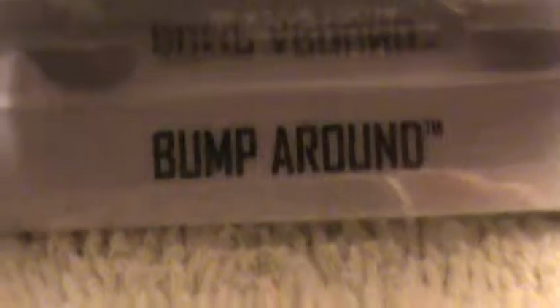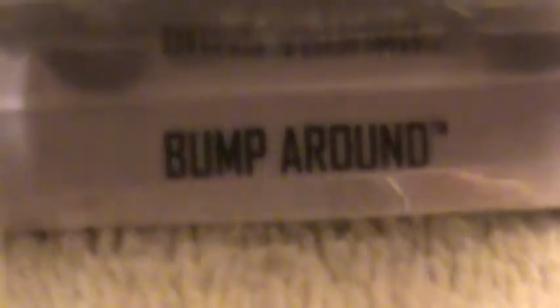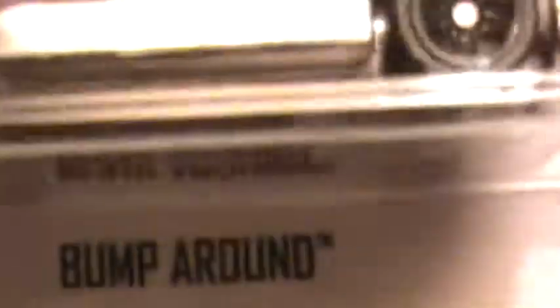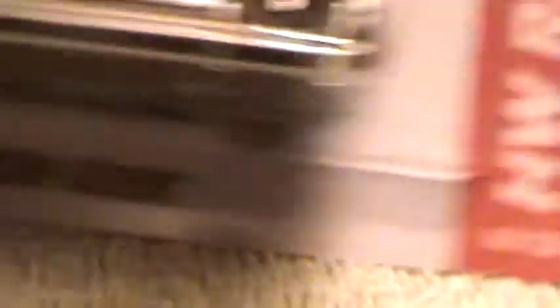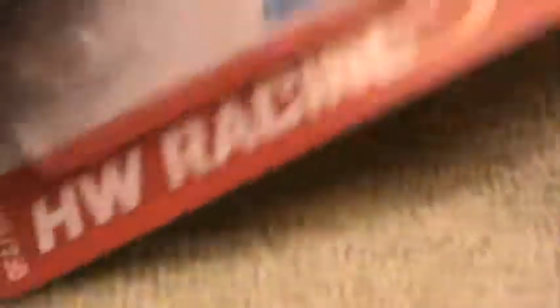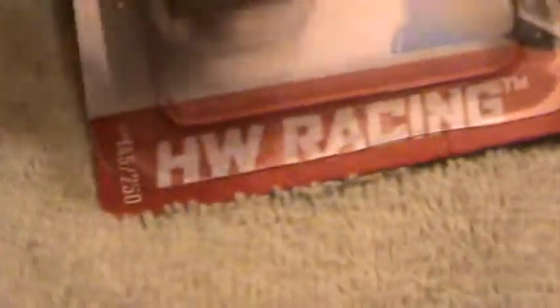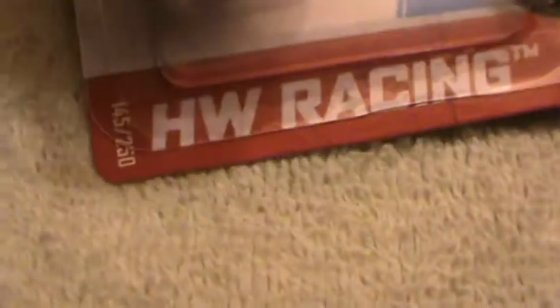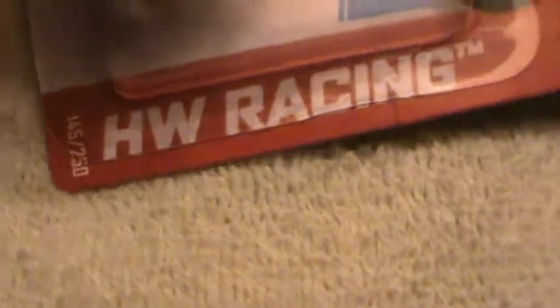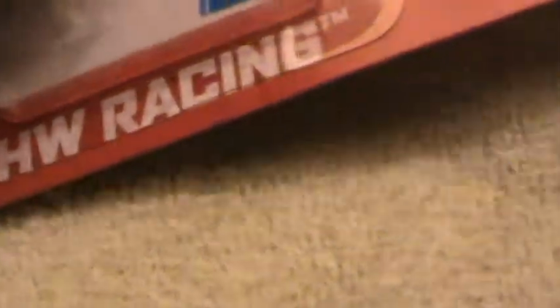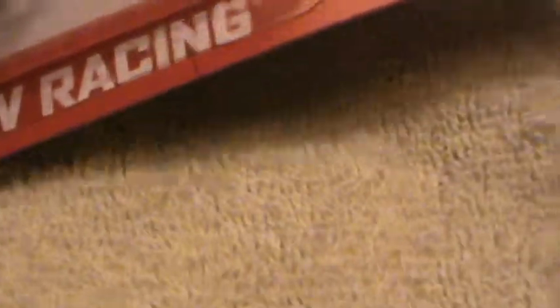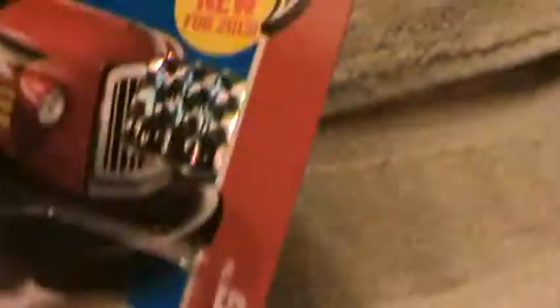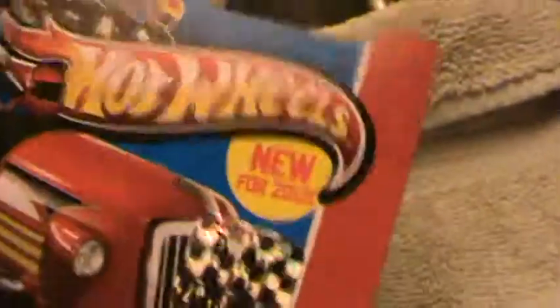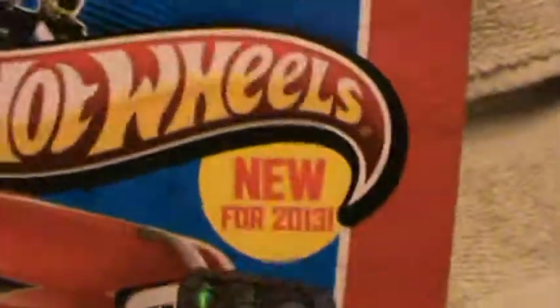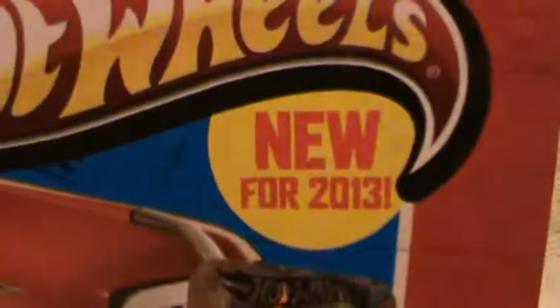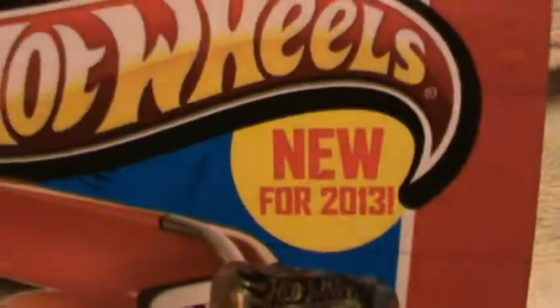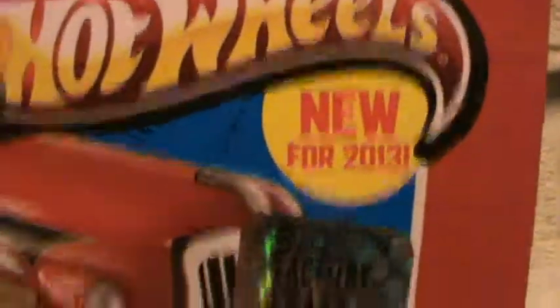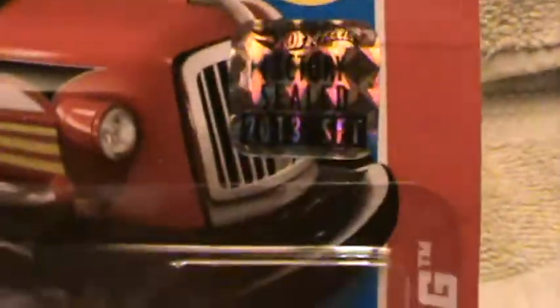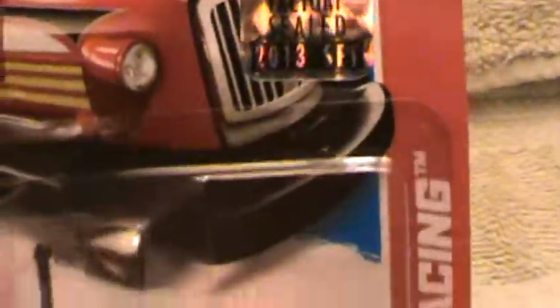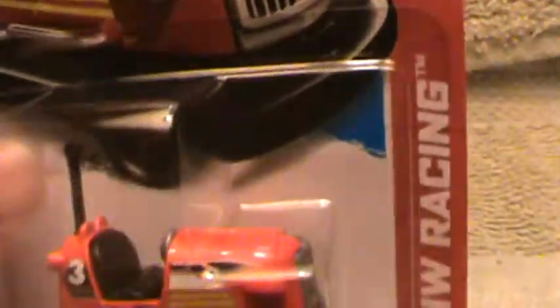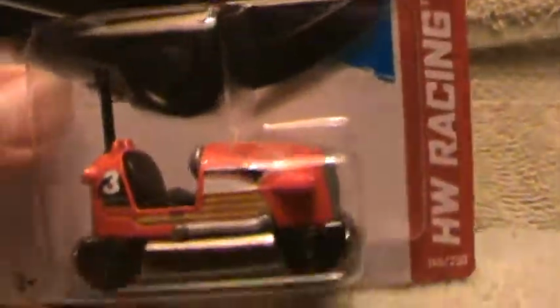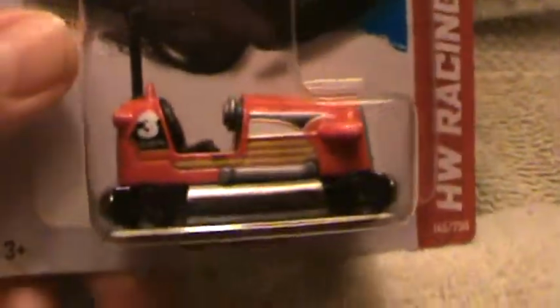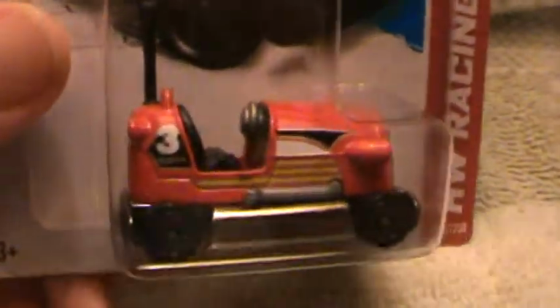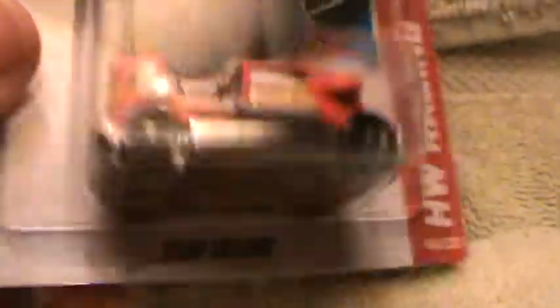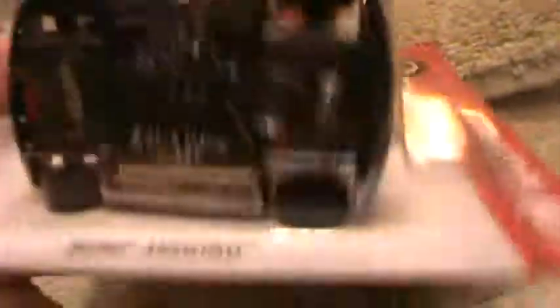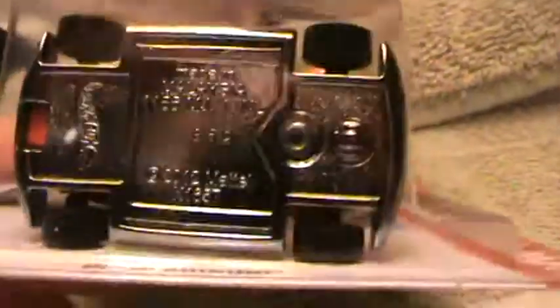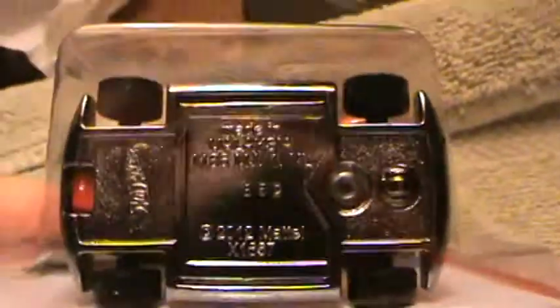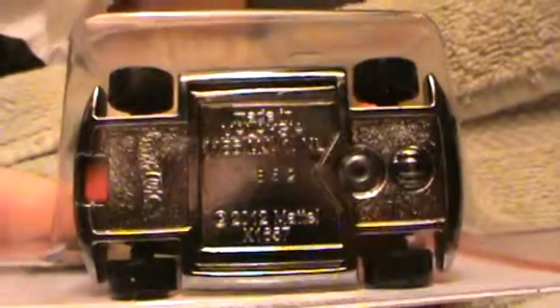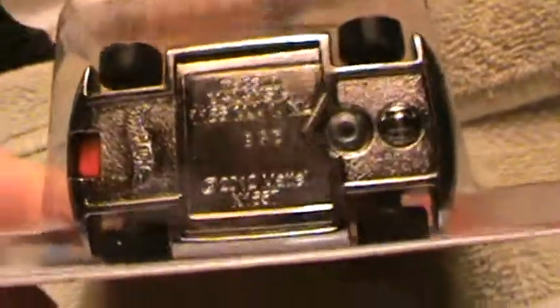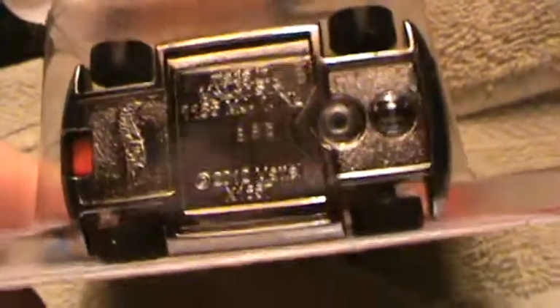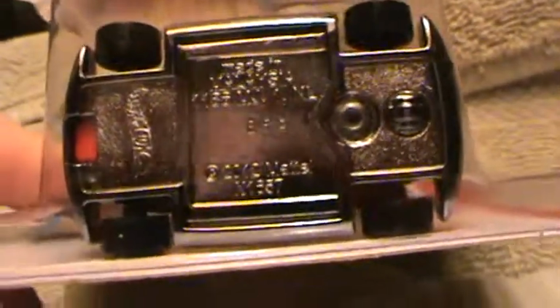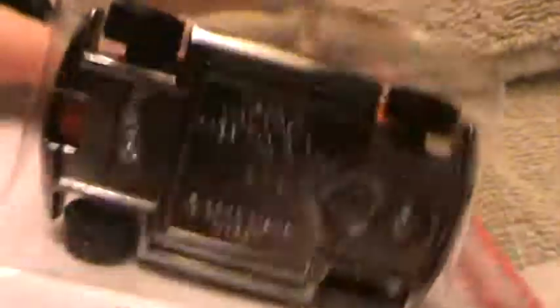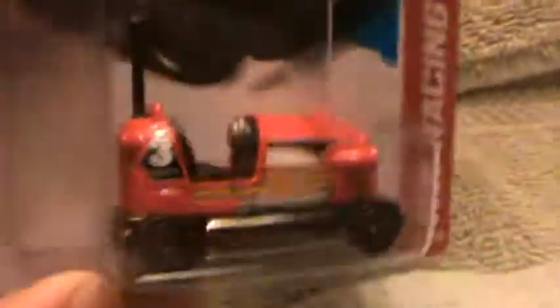Bumper Round HW Racing, new for 2013. This is the Bumper Round Red with a silver base.